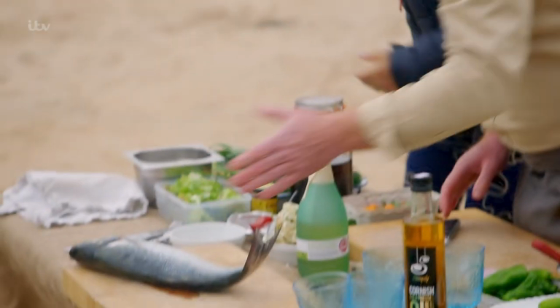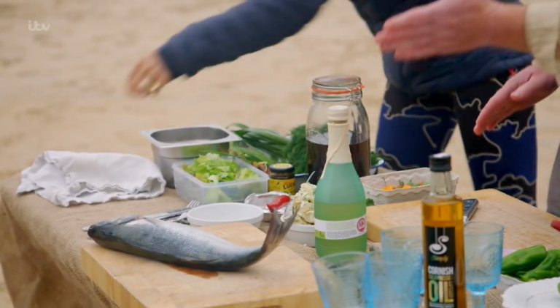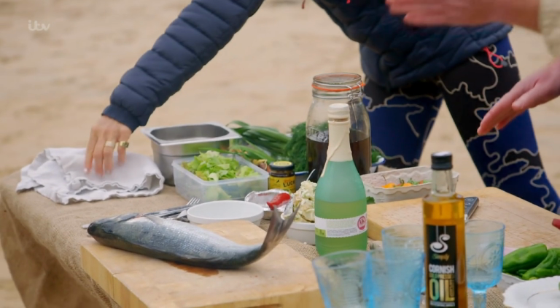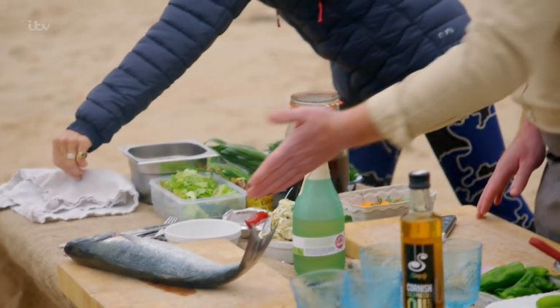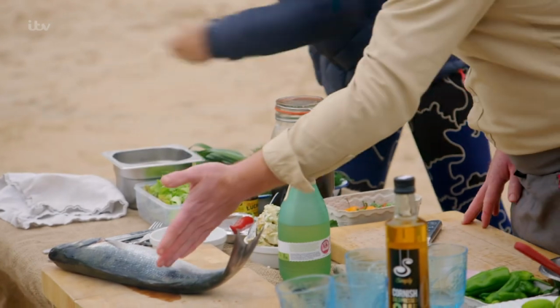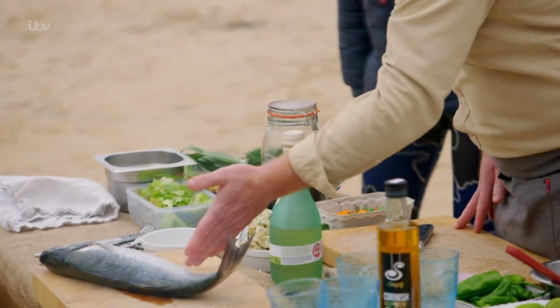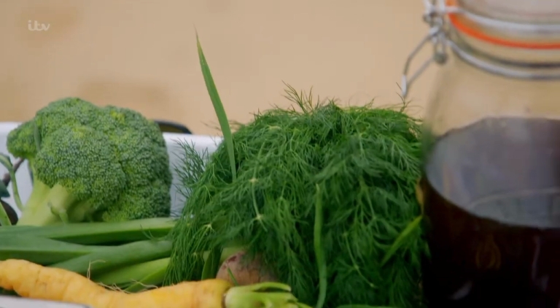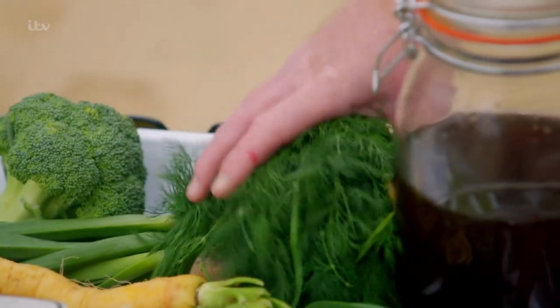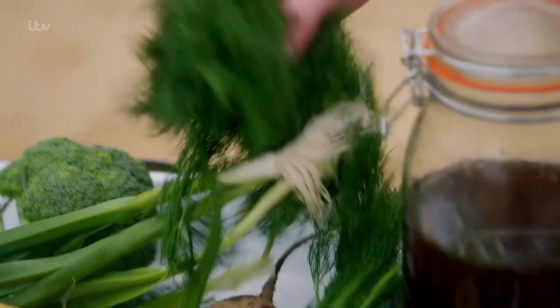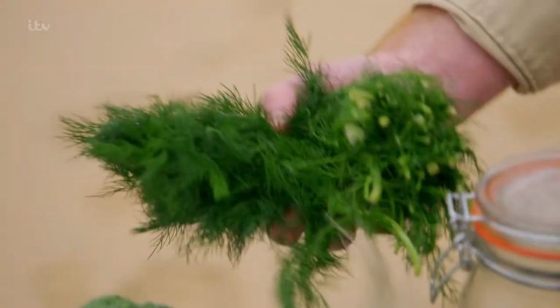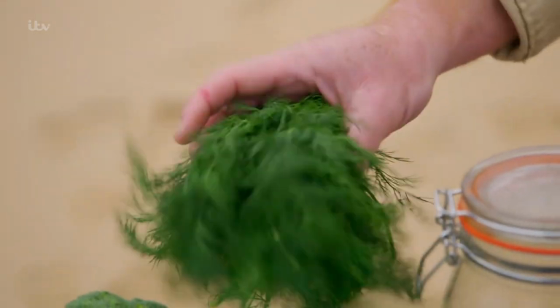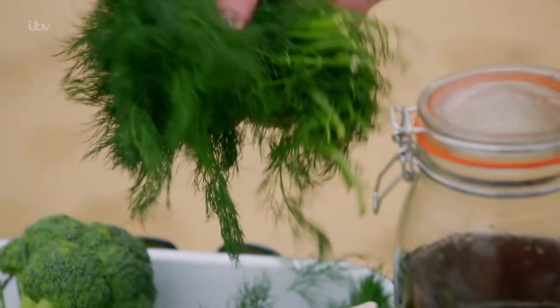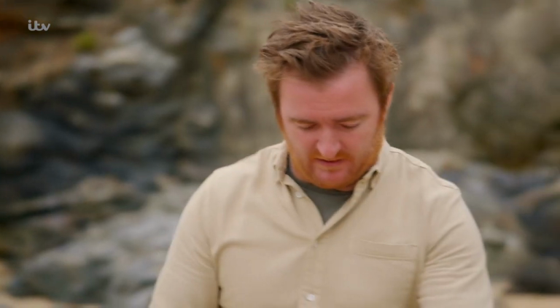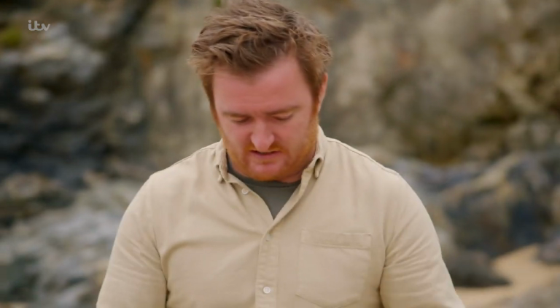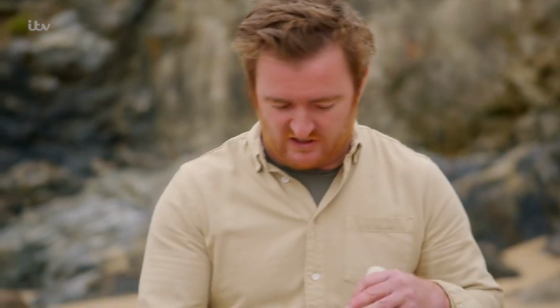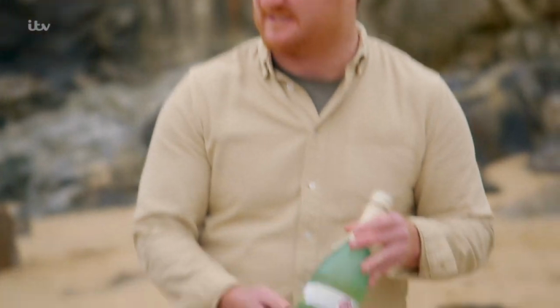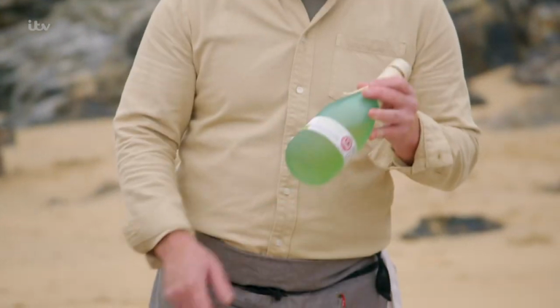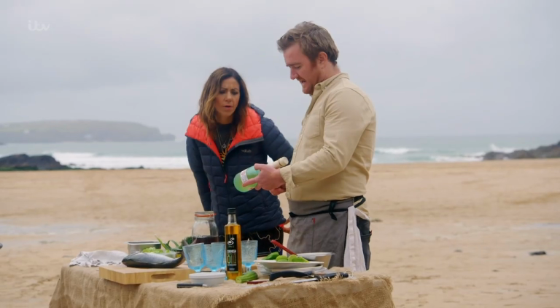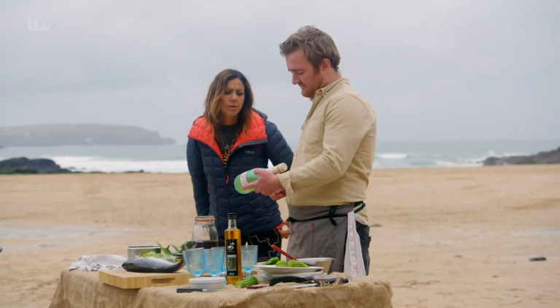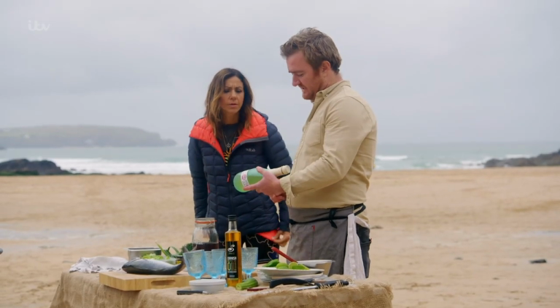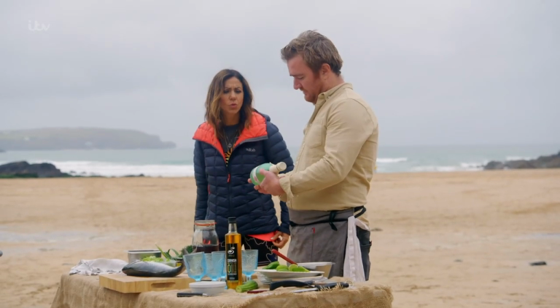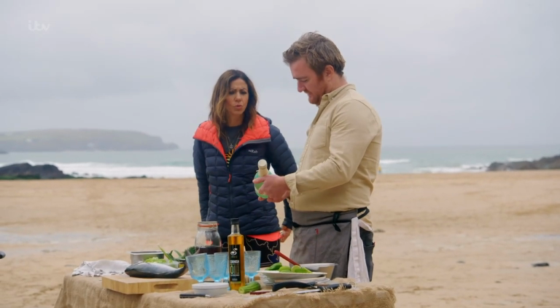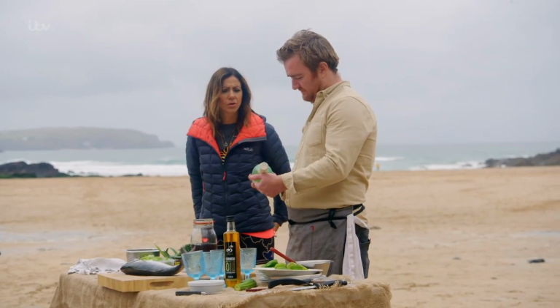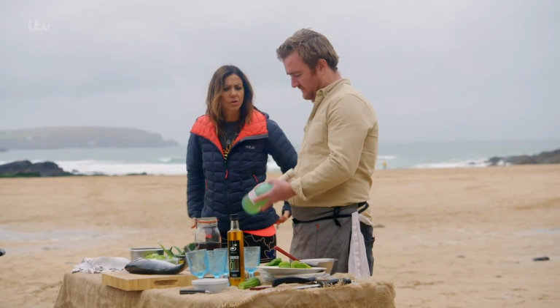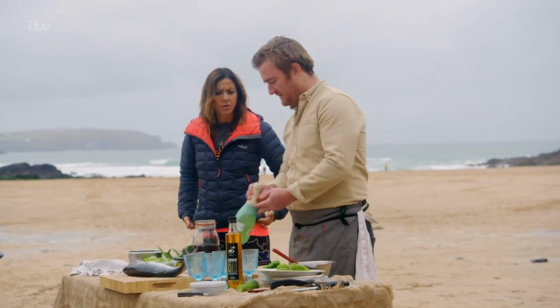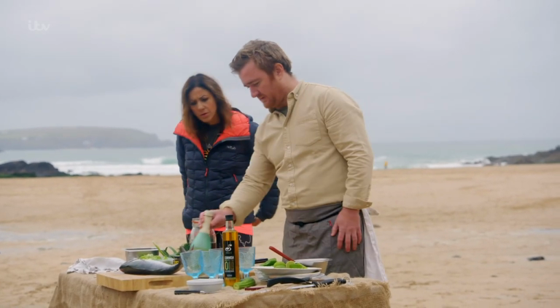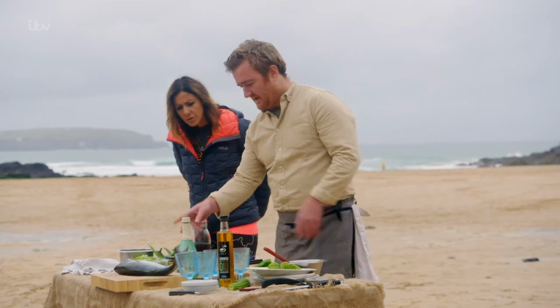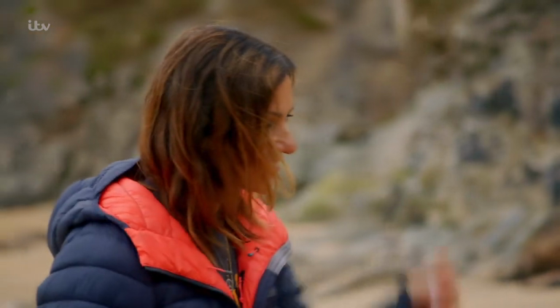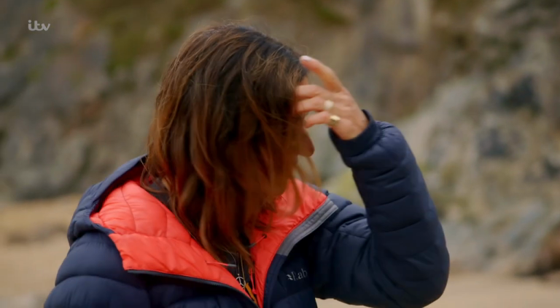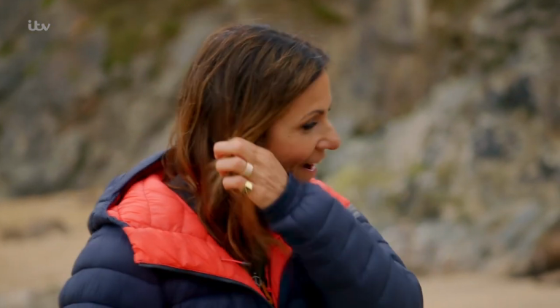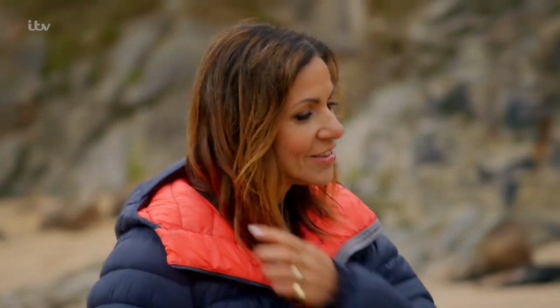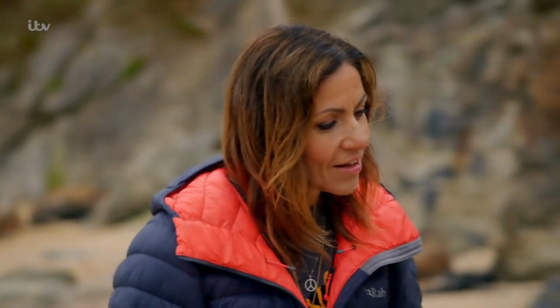So what I'm going to do is quickly ceviche the tail. And the top end we're going to stuff with some dill and a bit of Cornish pastis — it's like an aniseed flavoured liqueur, made just up the road by Tarquins. I'm just going to crack on and start the ceviche quickly.